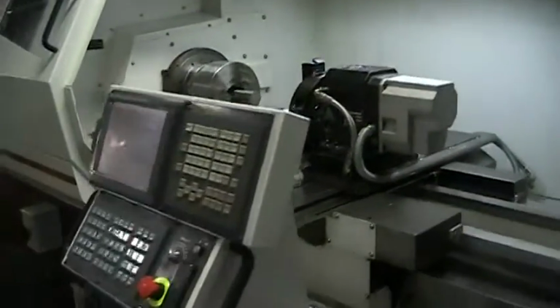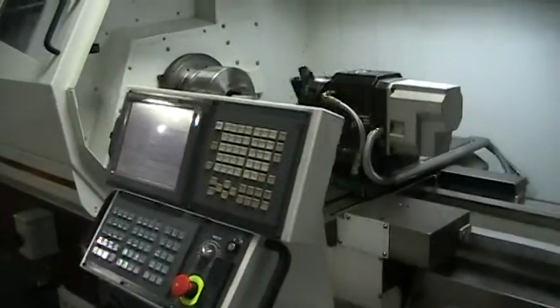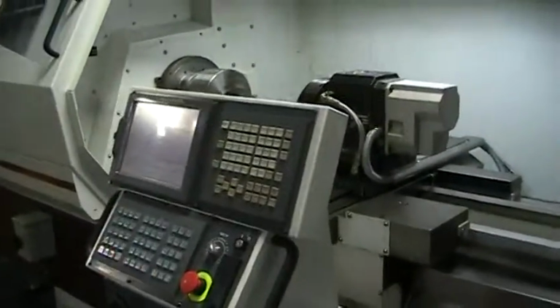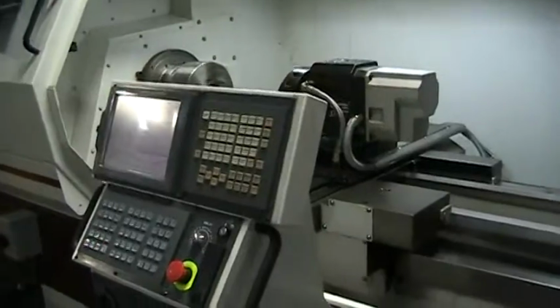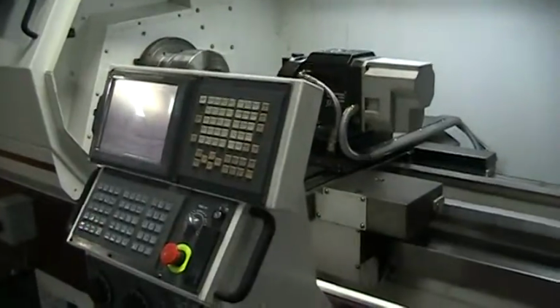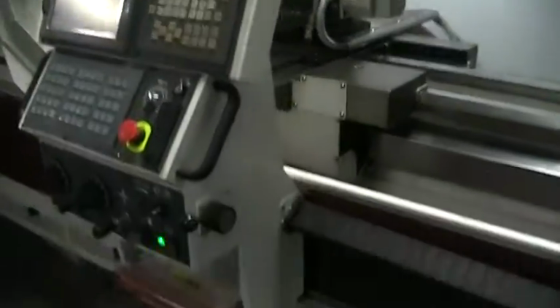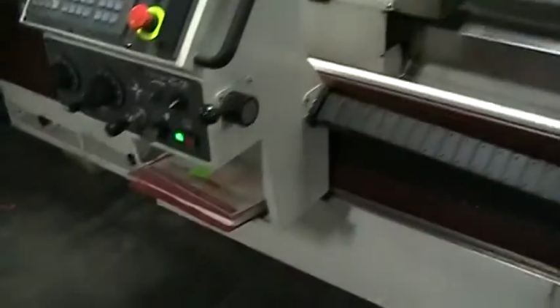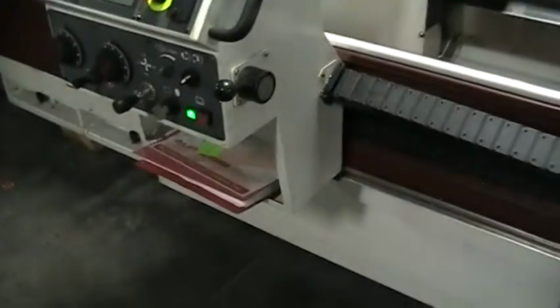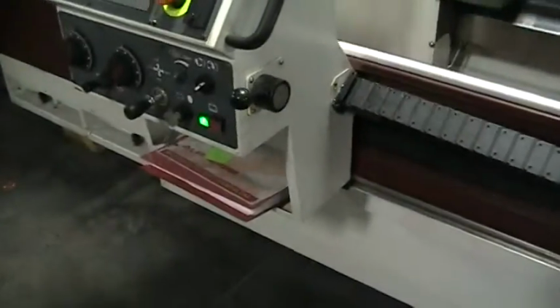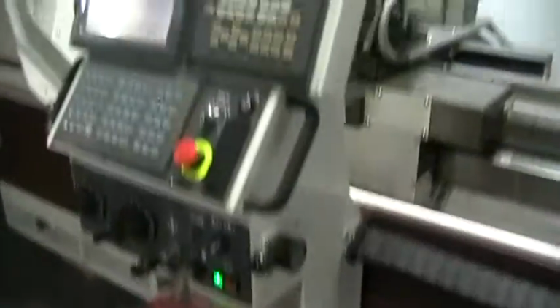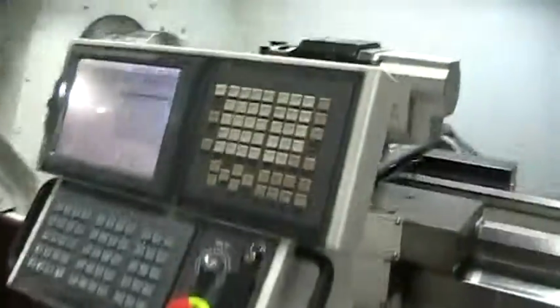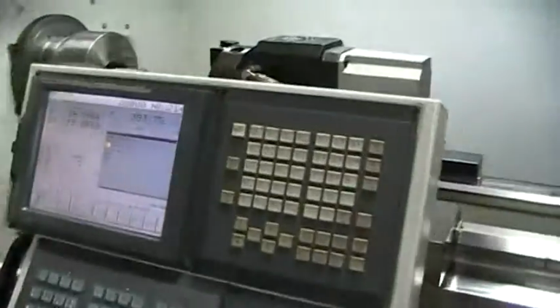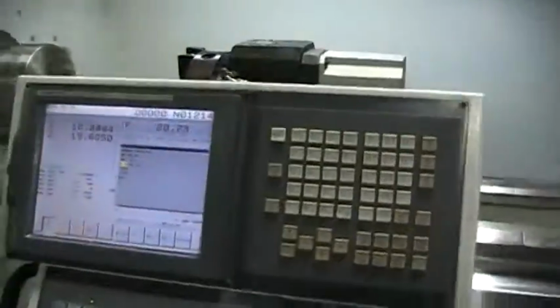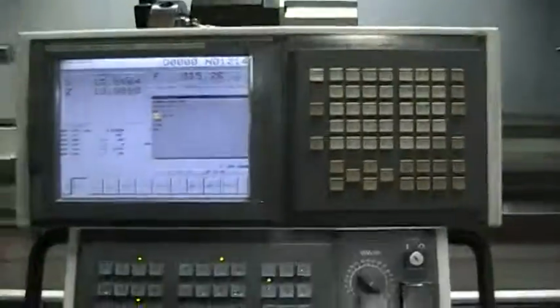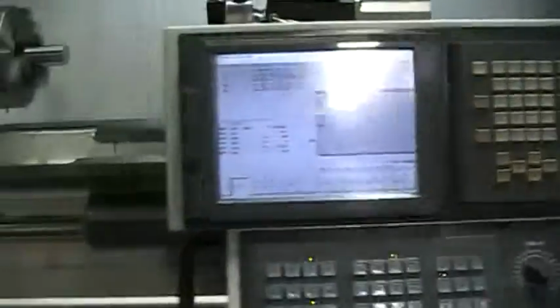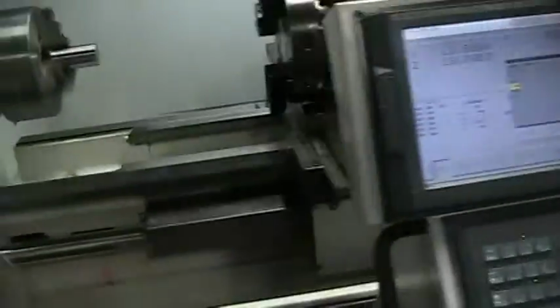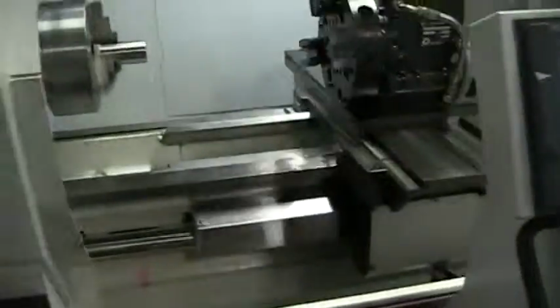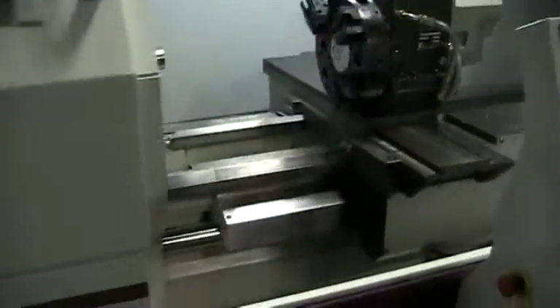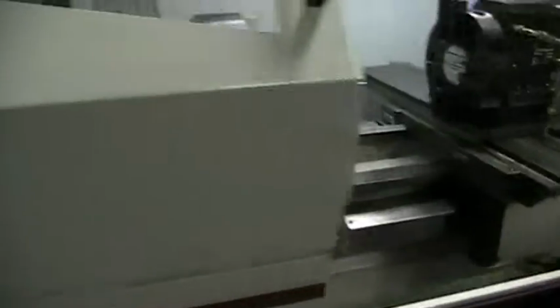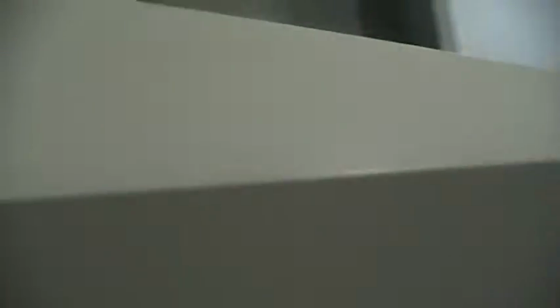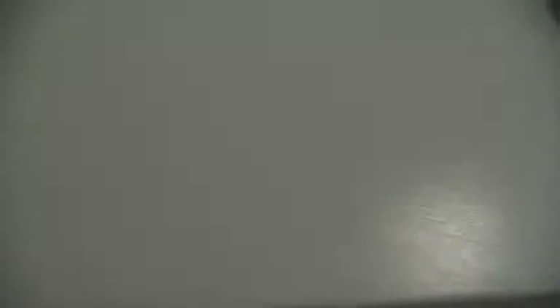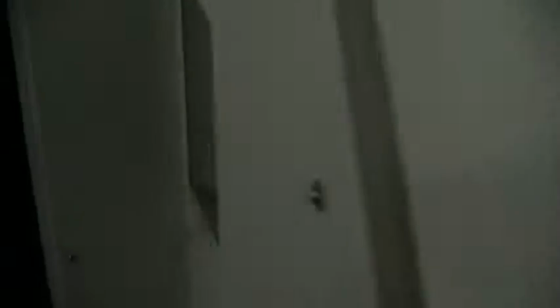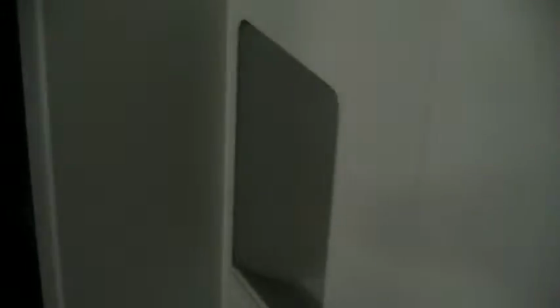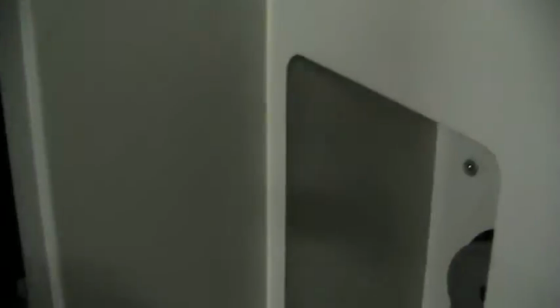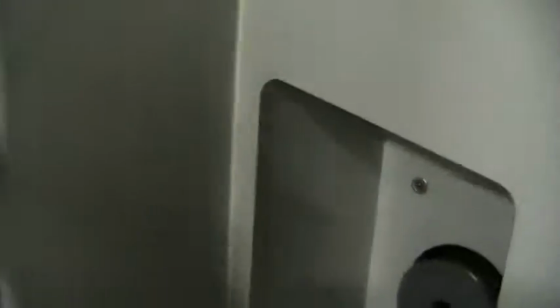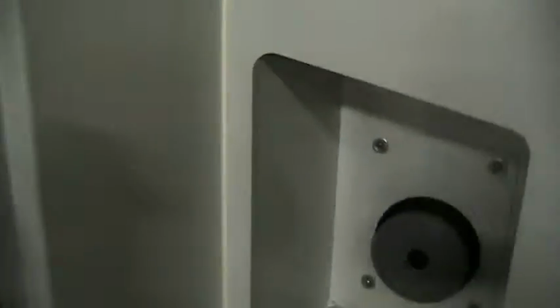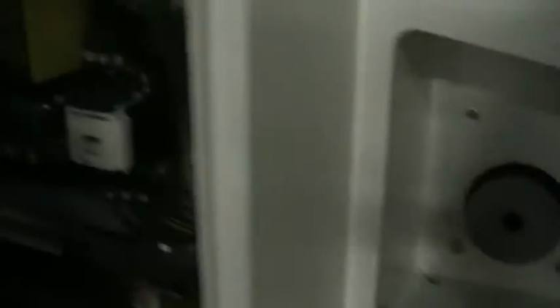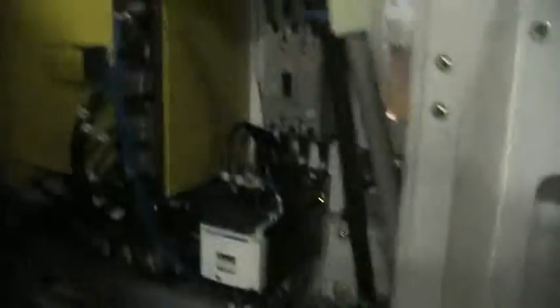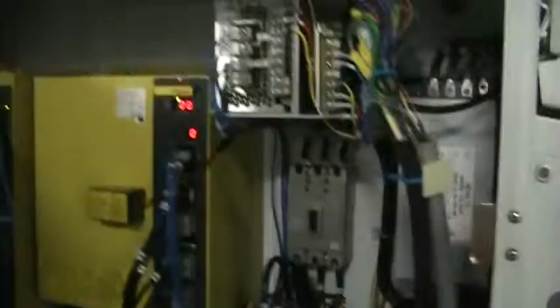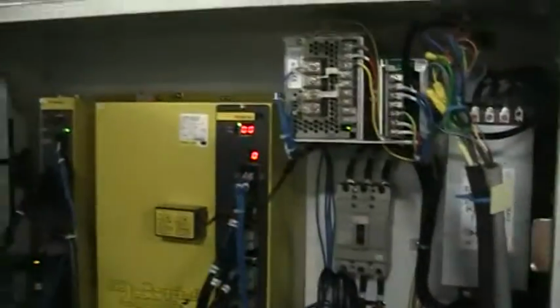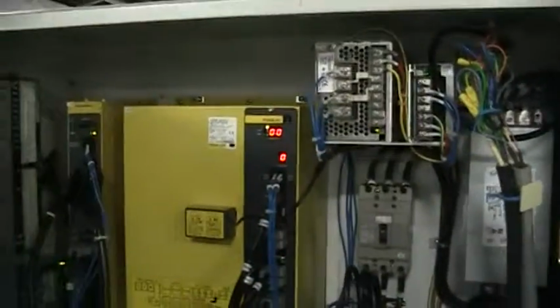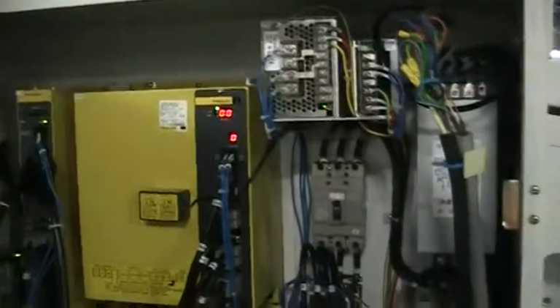We'll go ahead and take a walk around. We do have the manuals for it. Now showing the electrical cabinet with the servo drives.